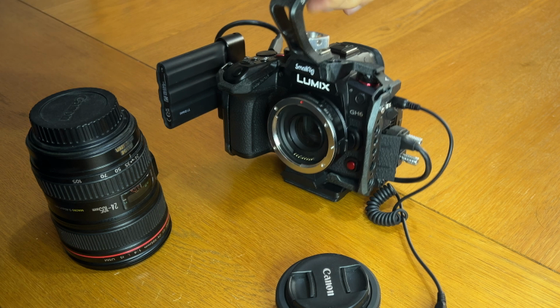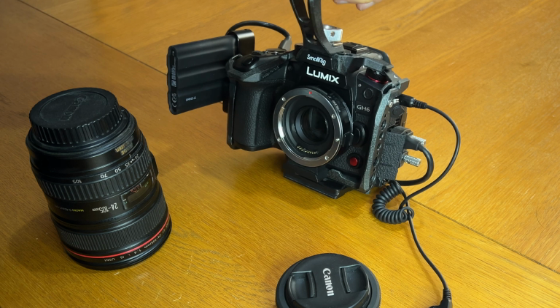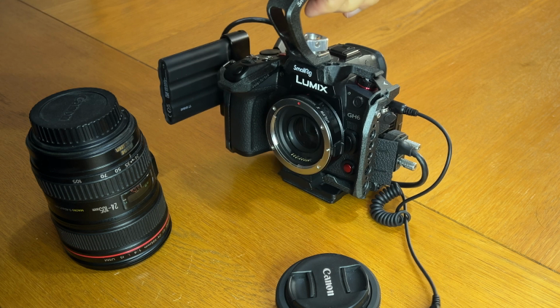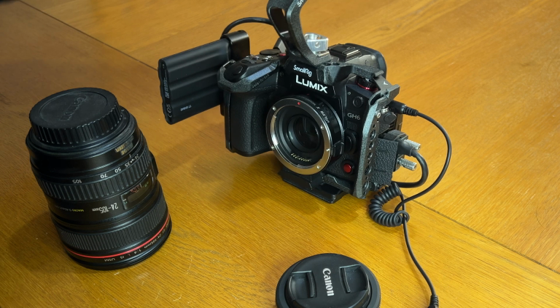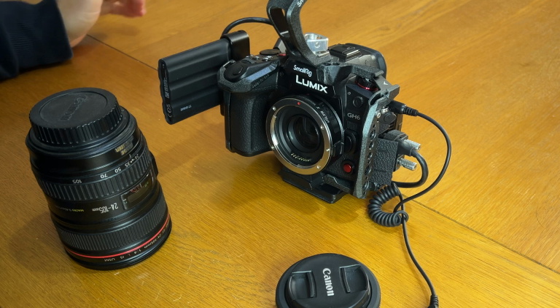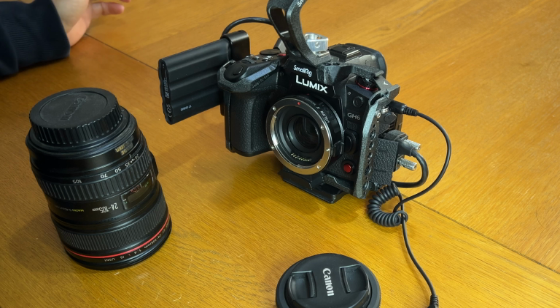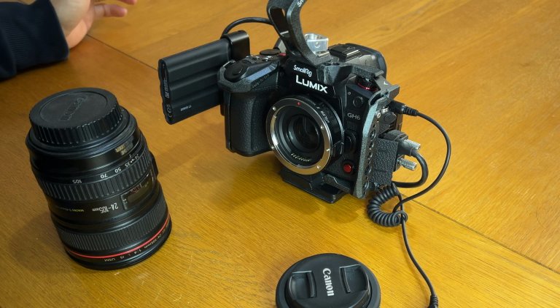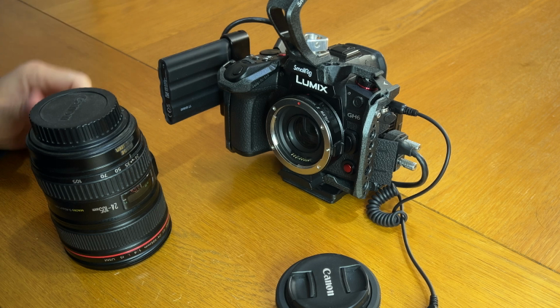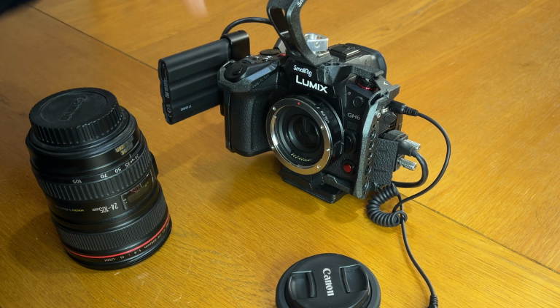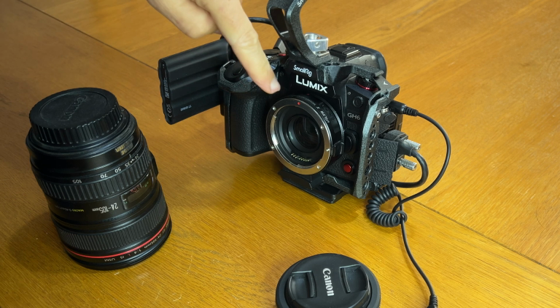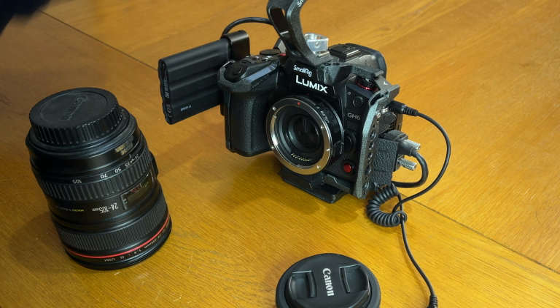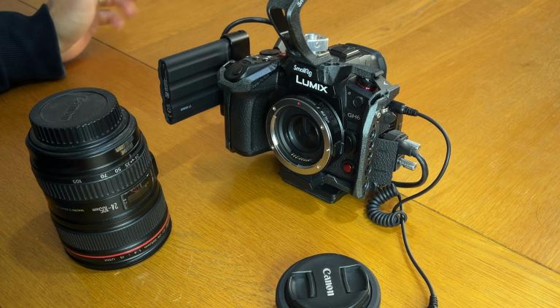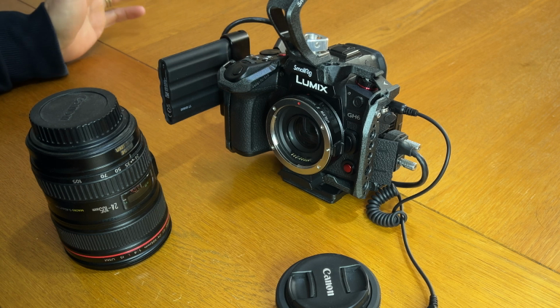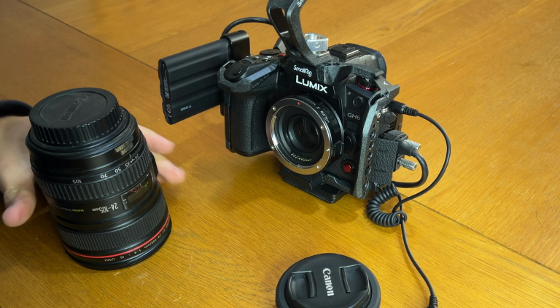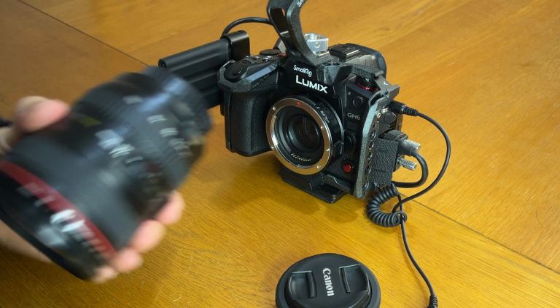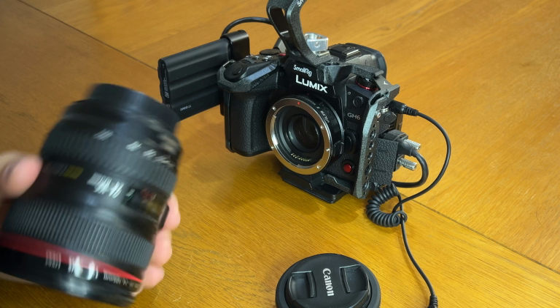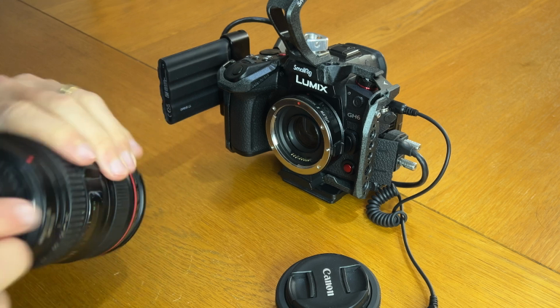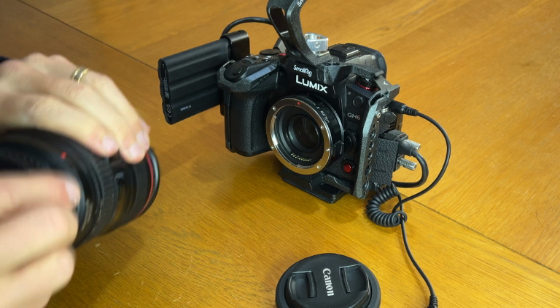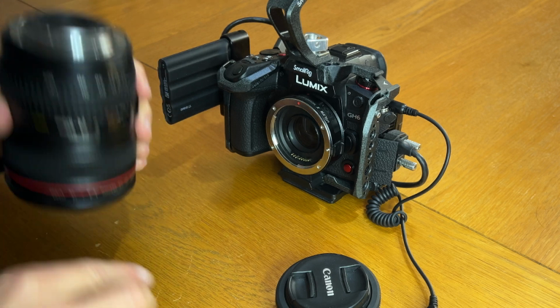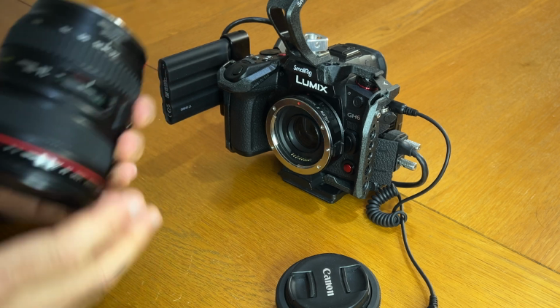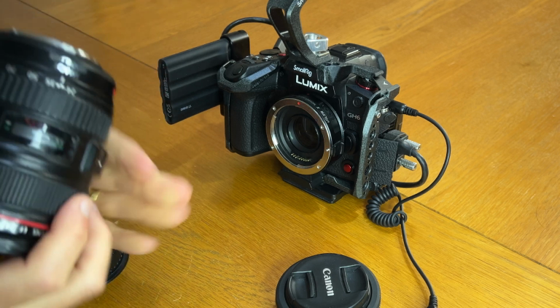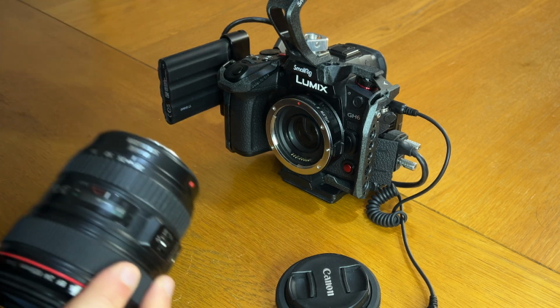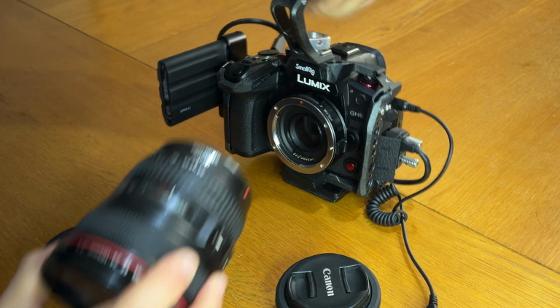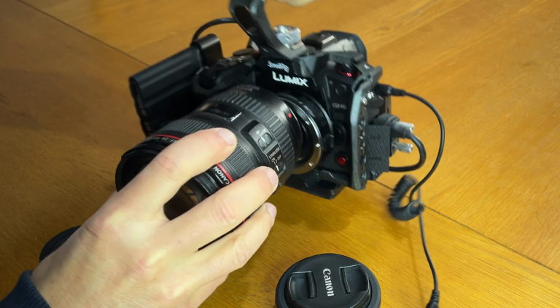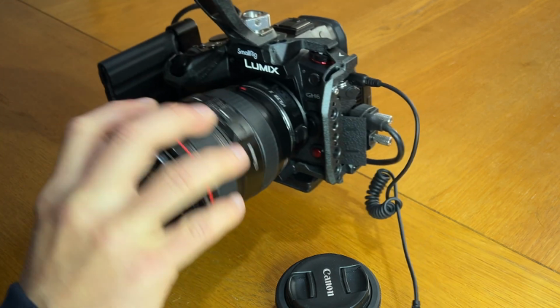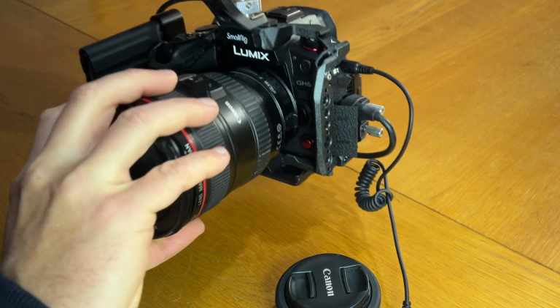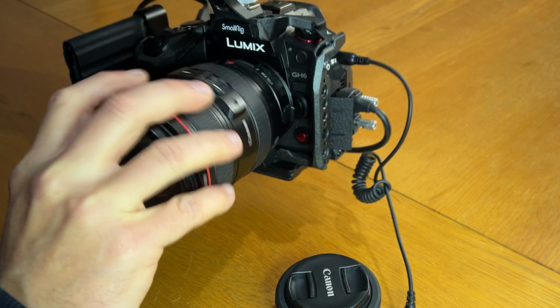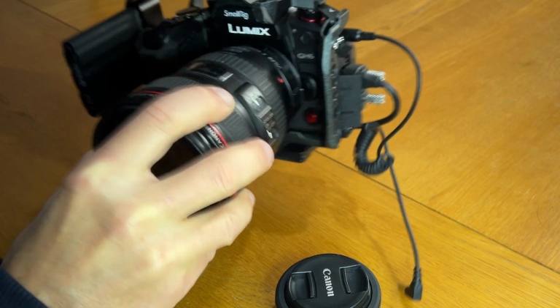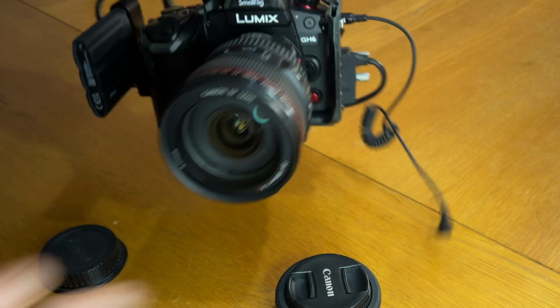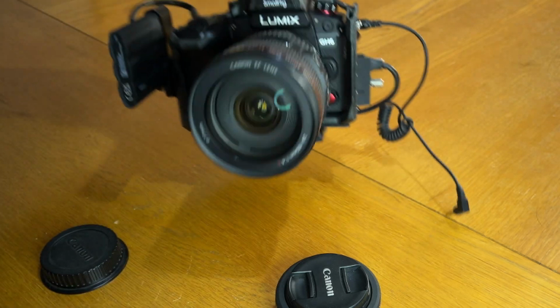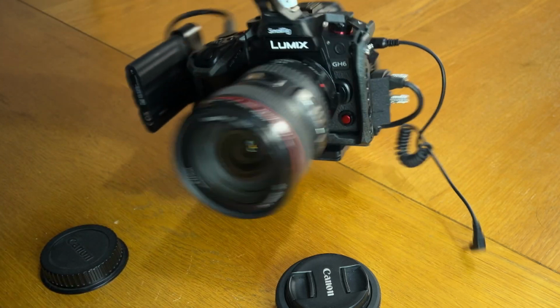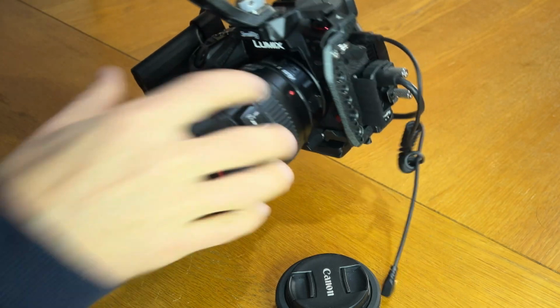I use a GH6 and a GH5 with my filming, and I have a converter on the front to be able to use Canon lenses like this 24-105 lens. Just stick it on and it's all ready to go.